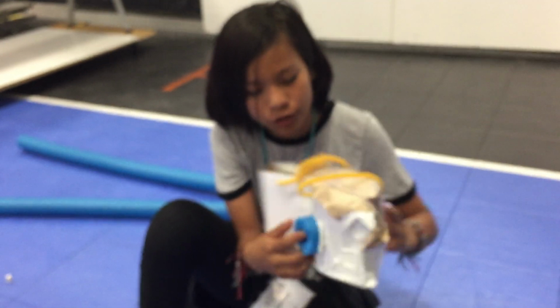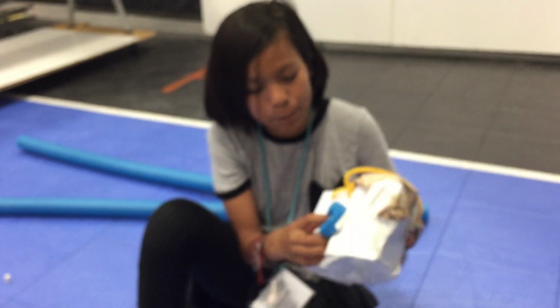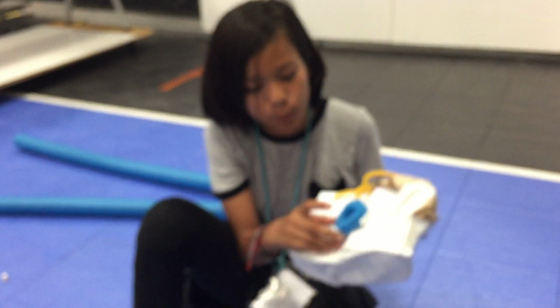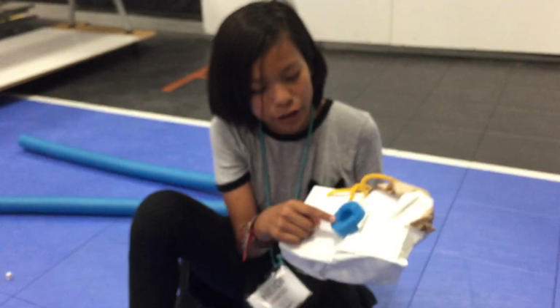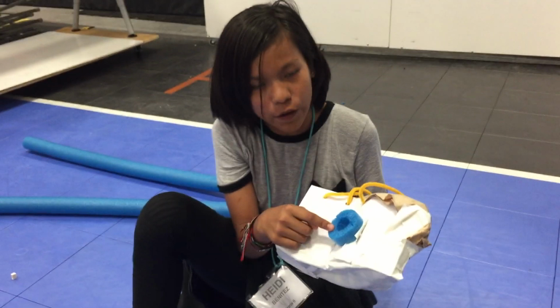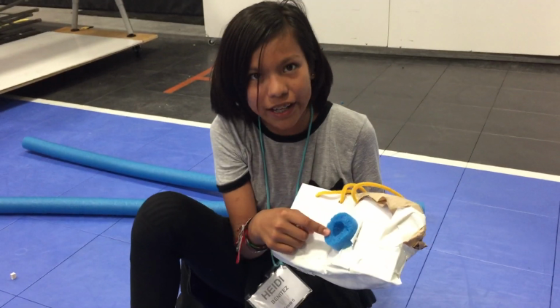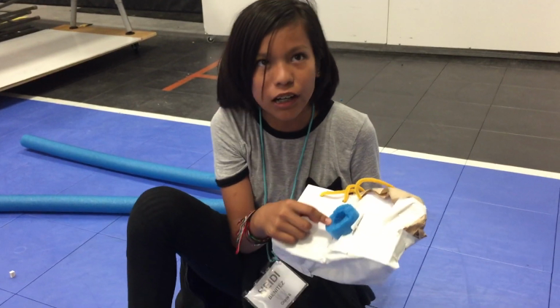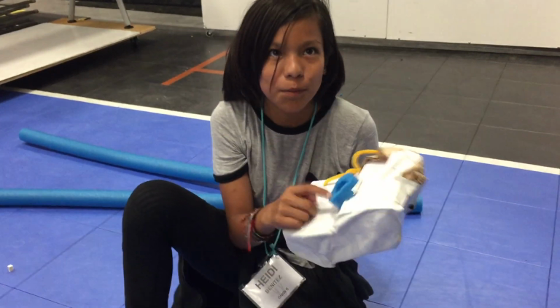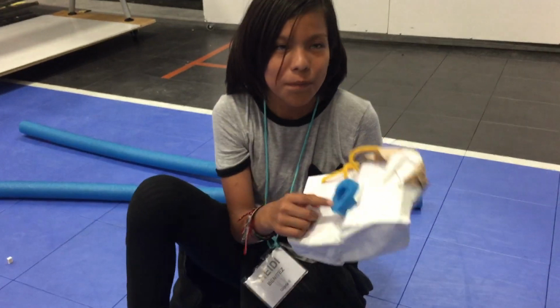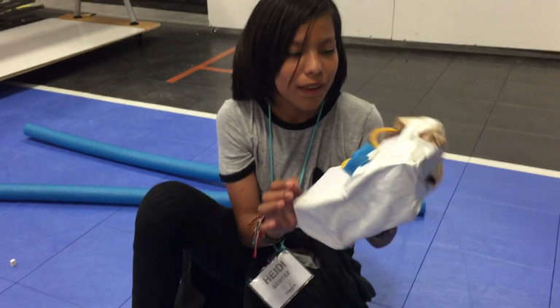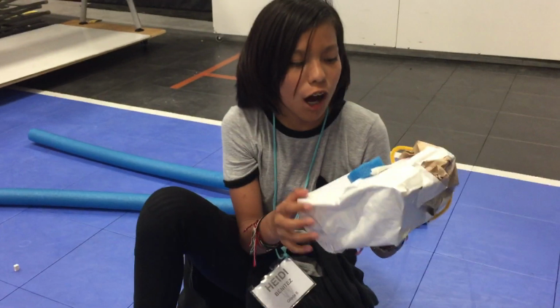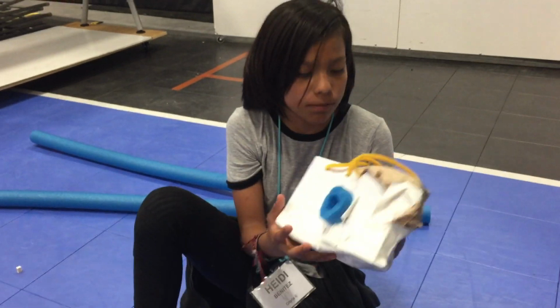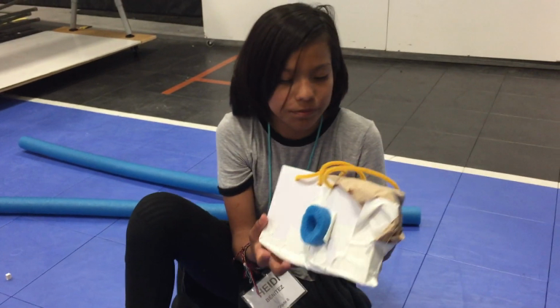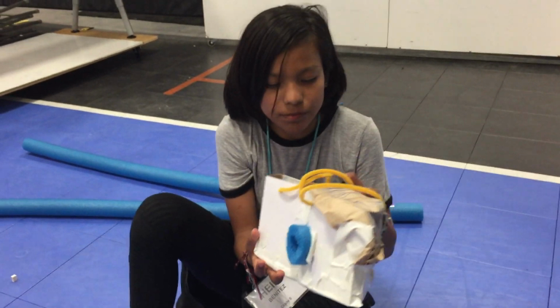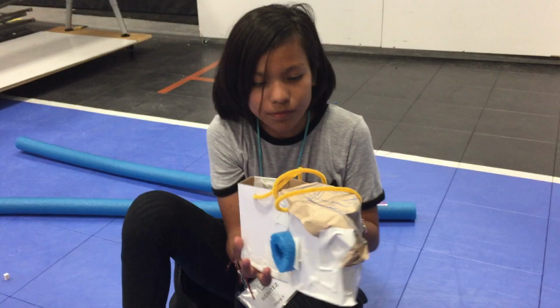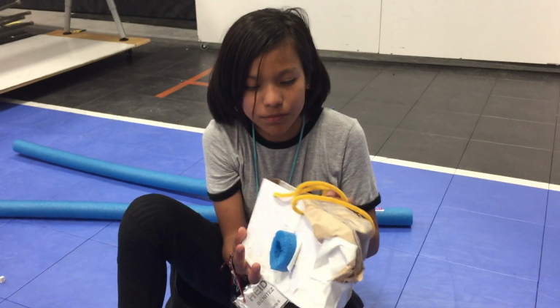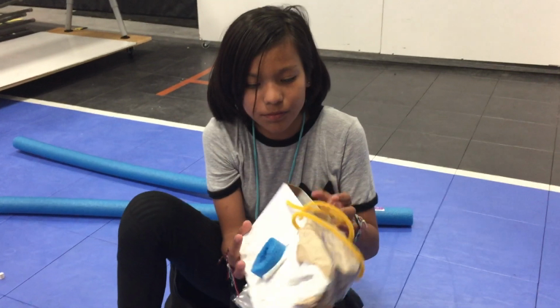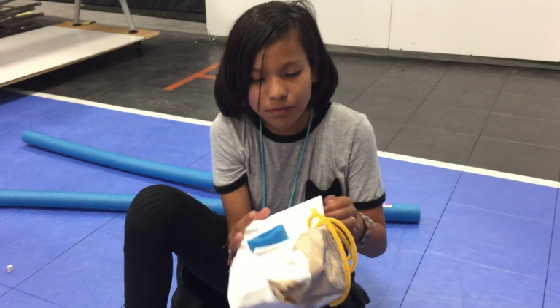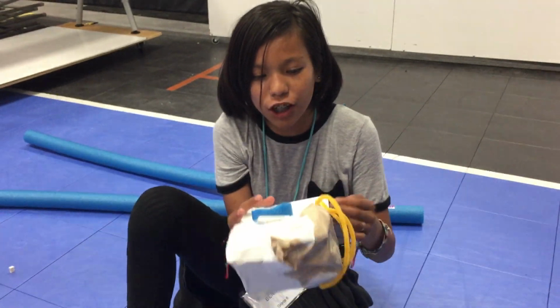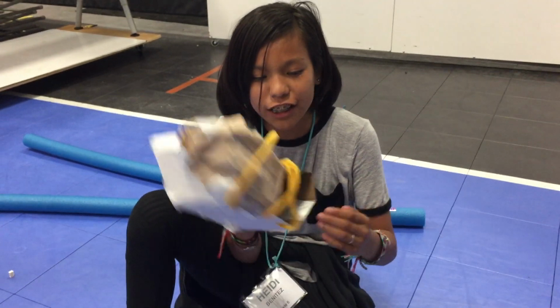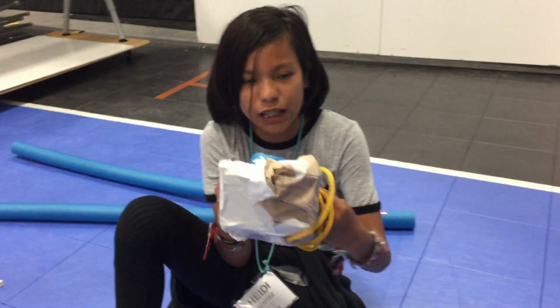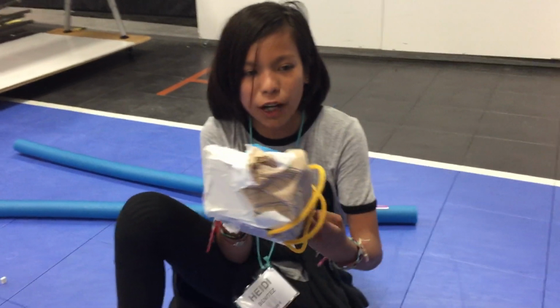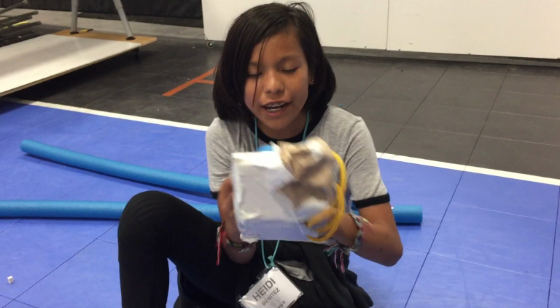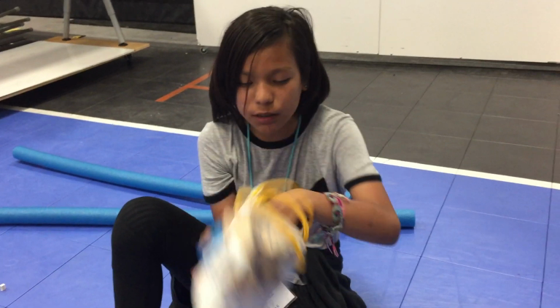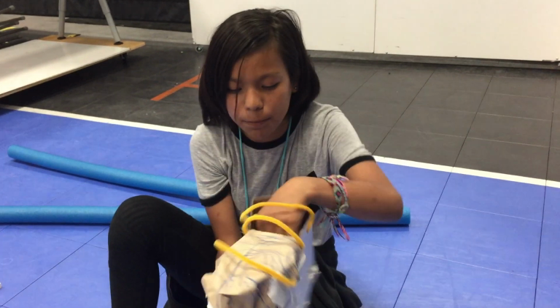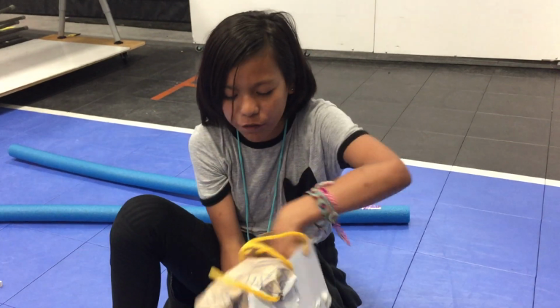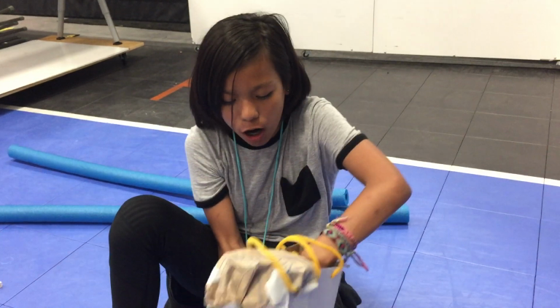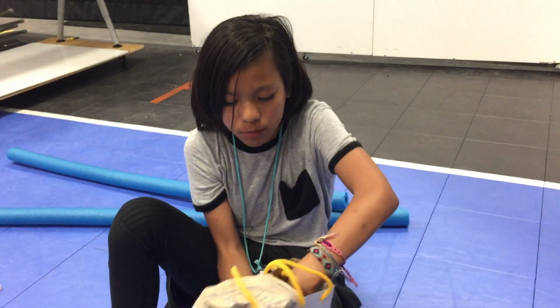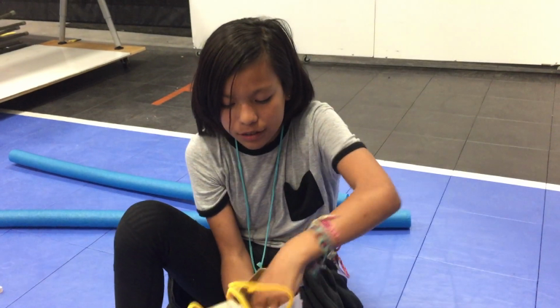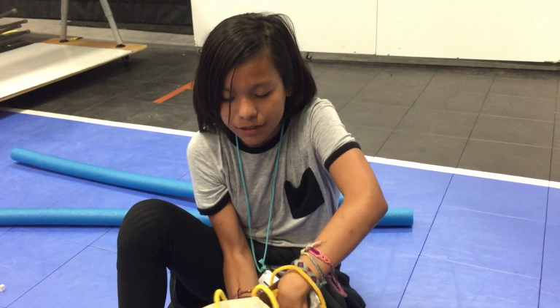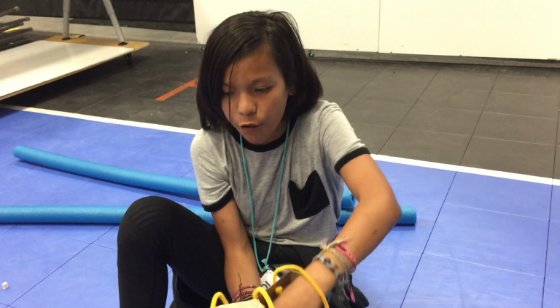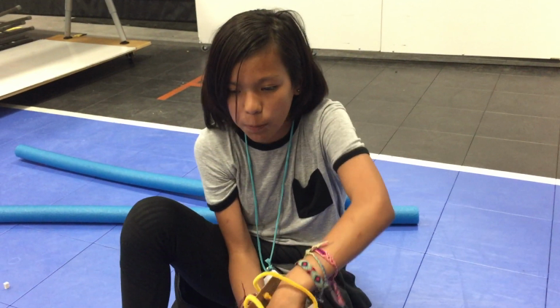There's a cheap speaker right there. You can just slip it on. It has memory foam, so it's comfortable.